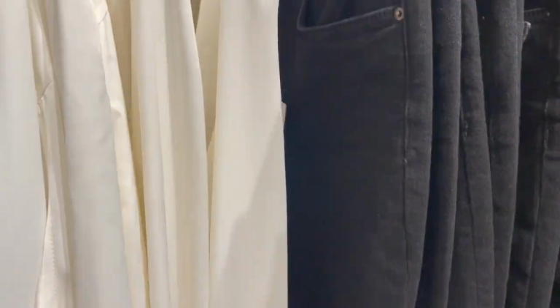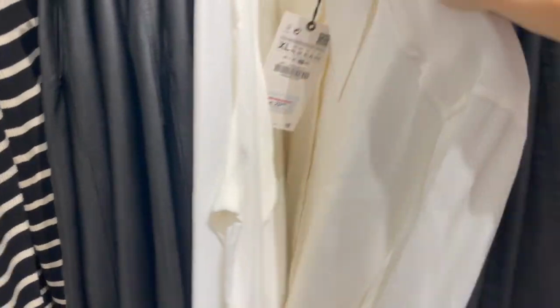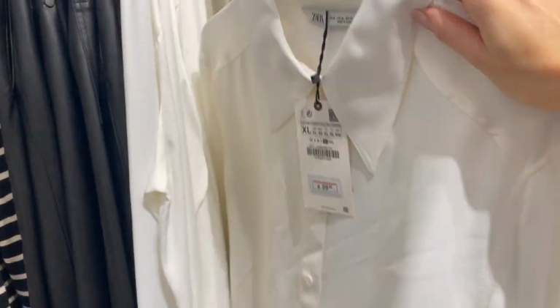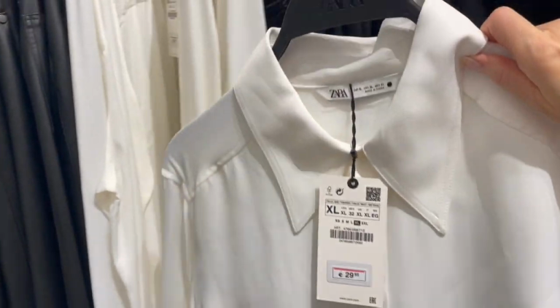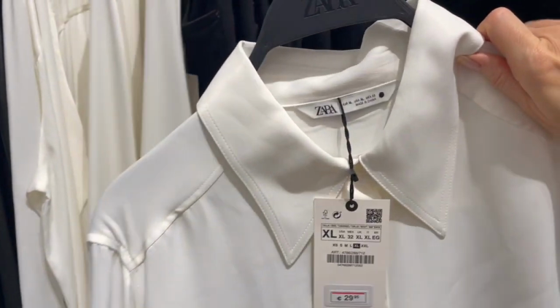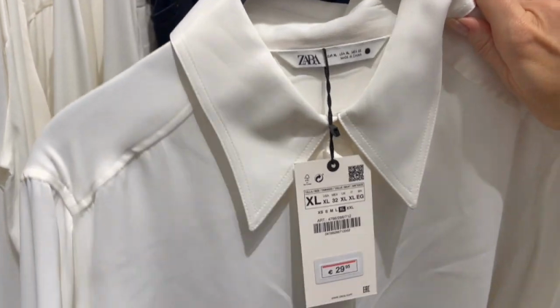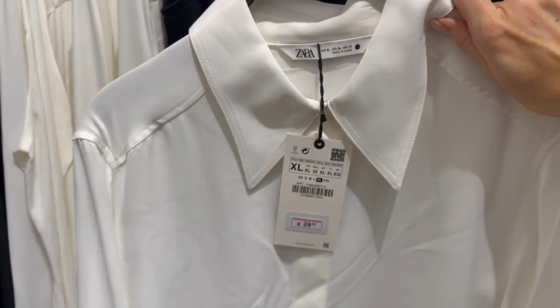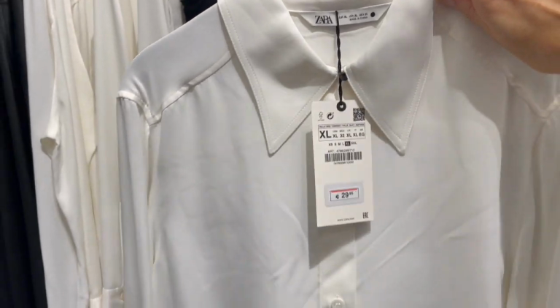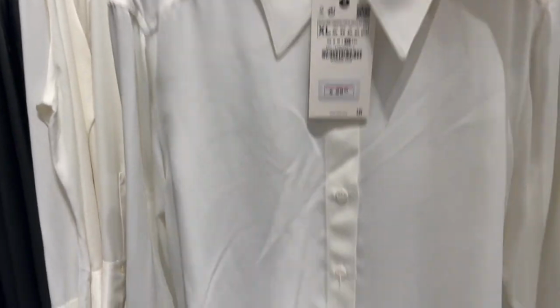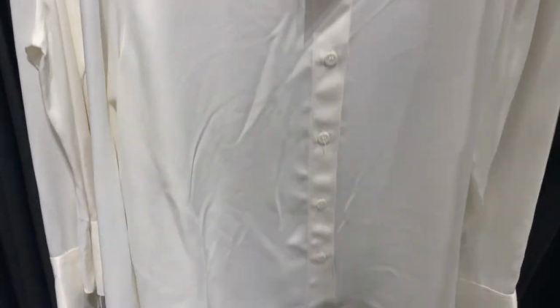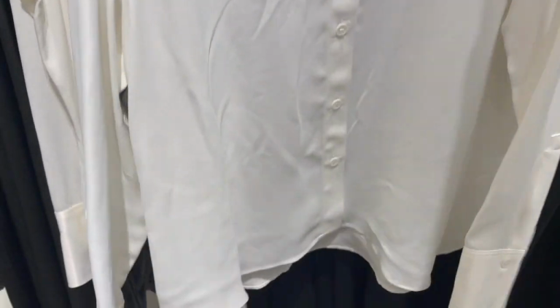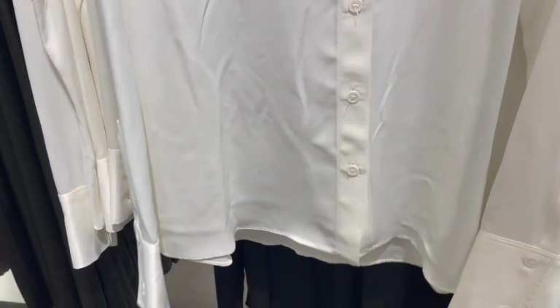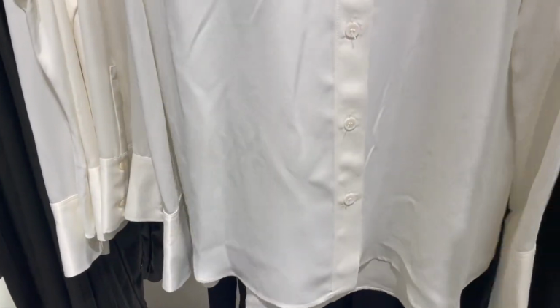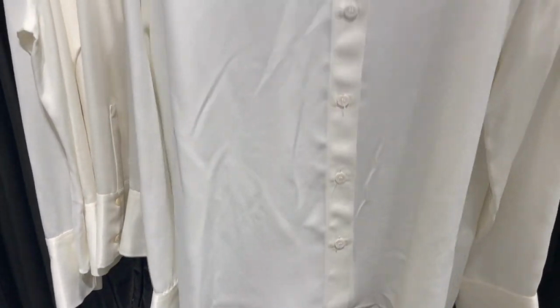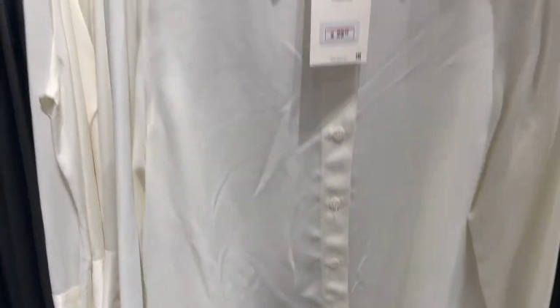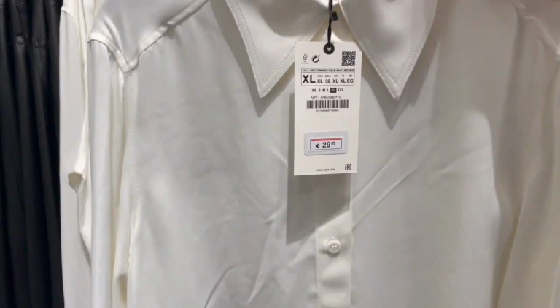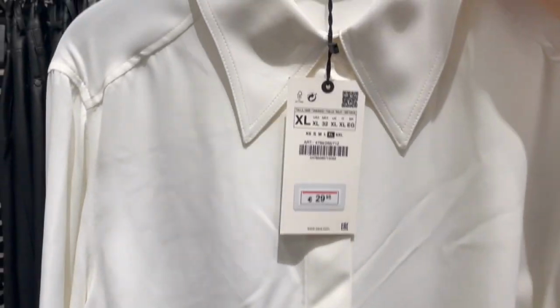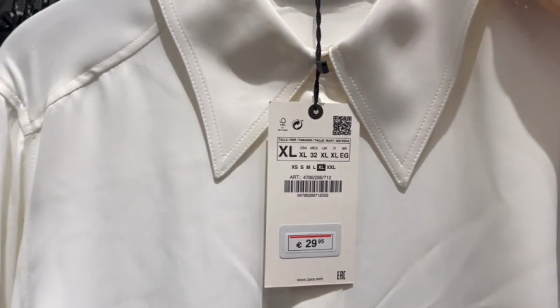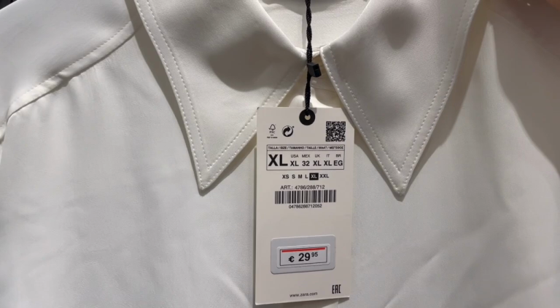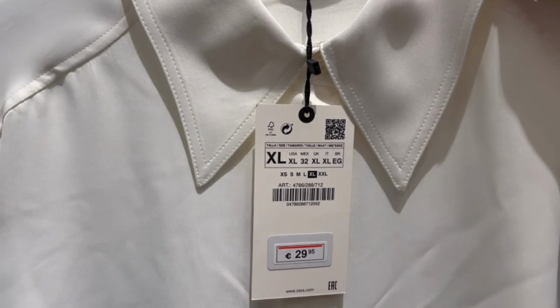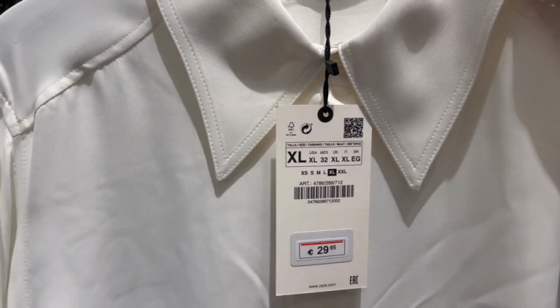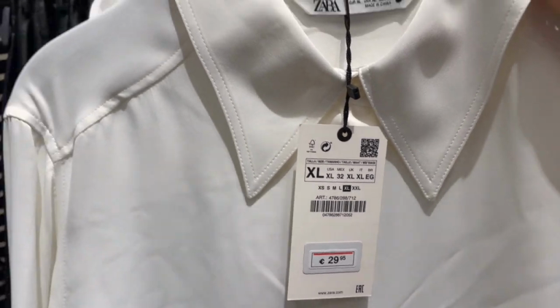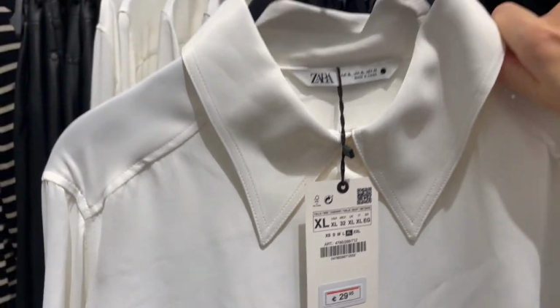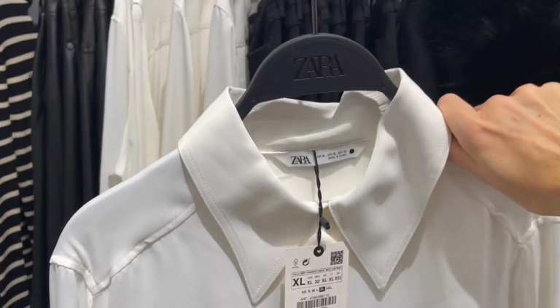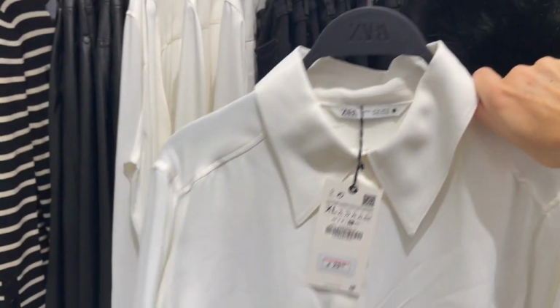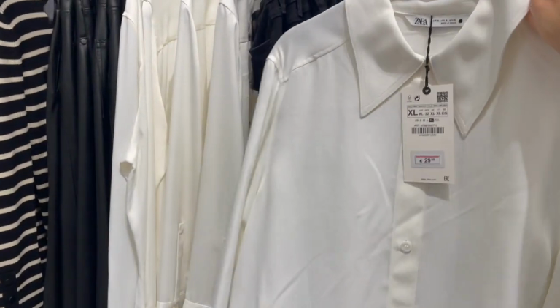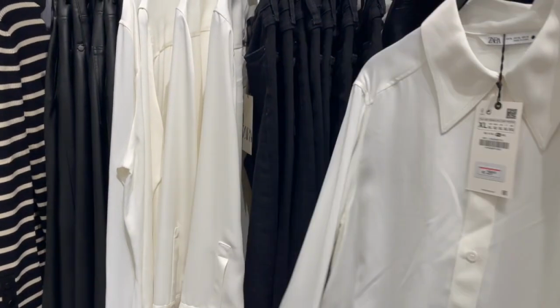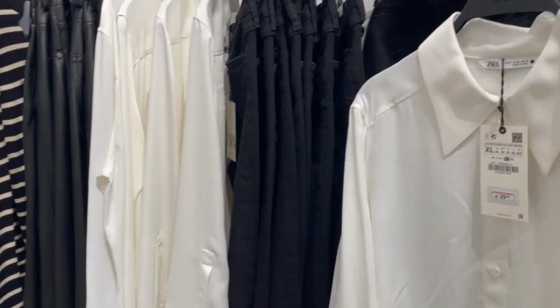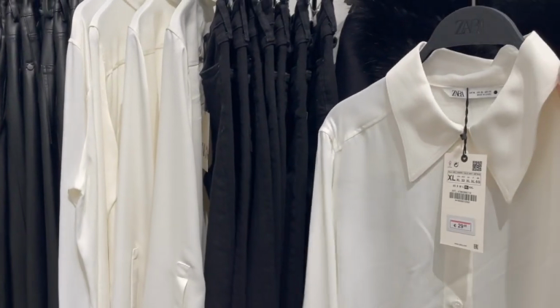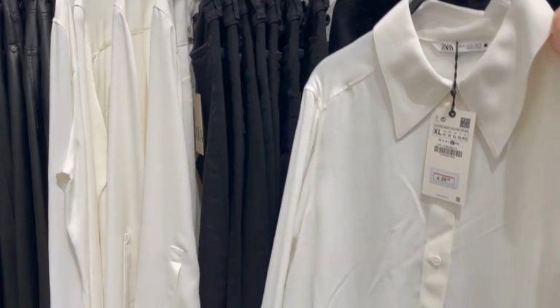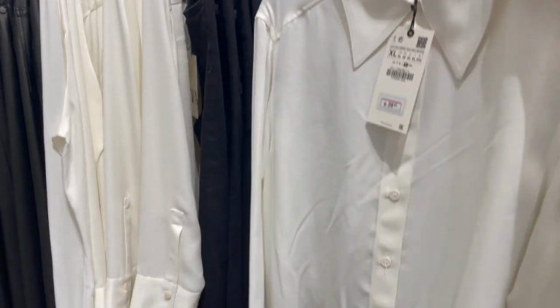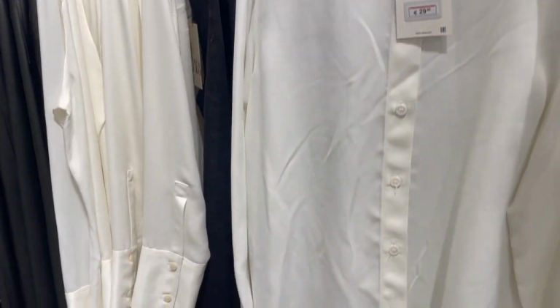Then there's a white blouse — a classic item for 29.95, so you could easily go with a black and white outfit.